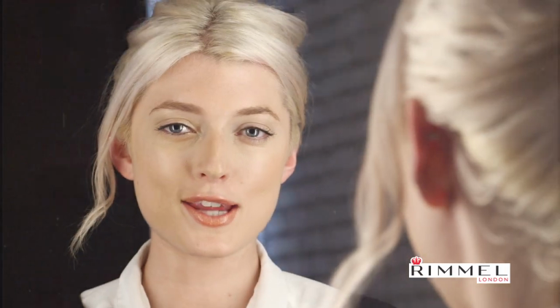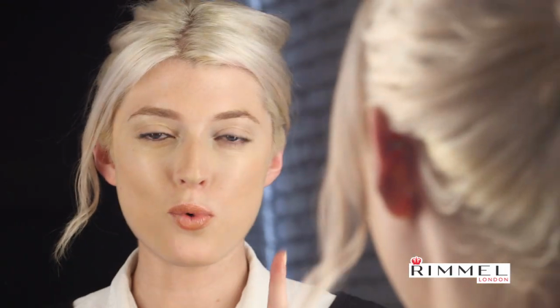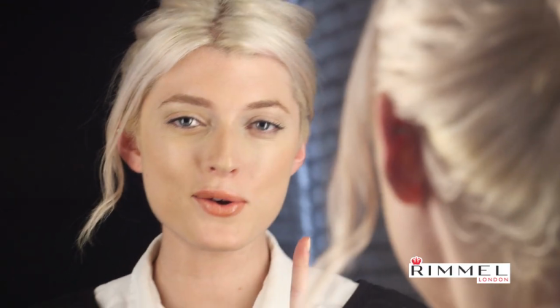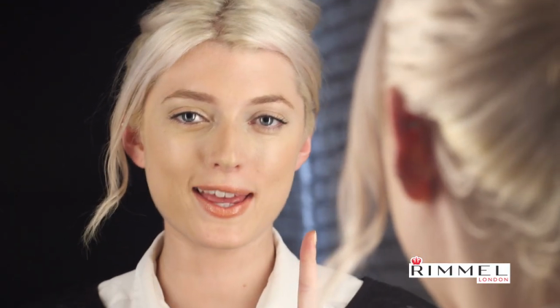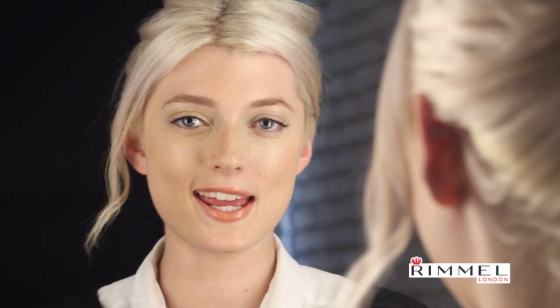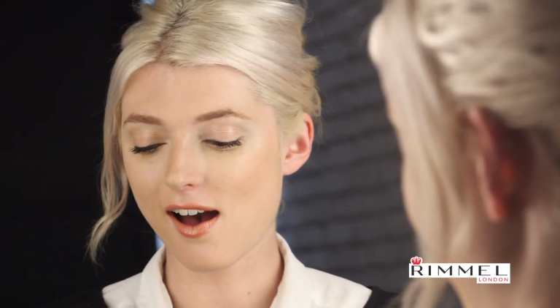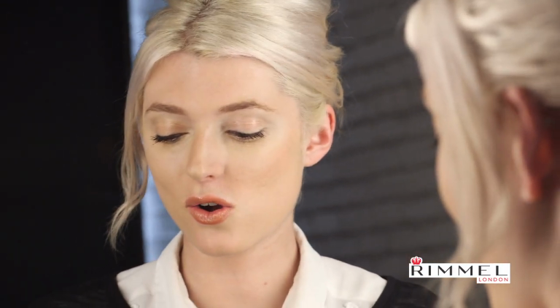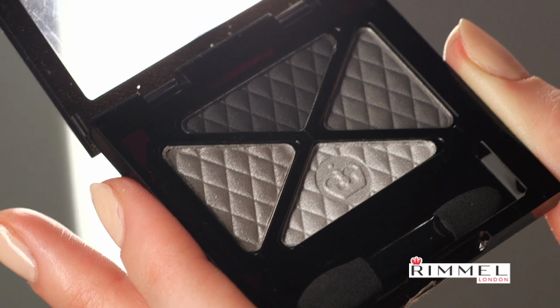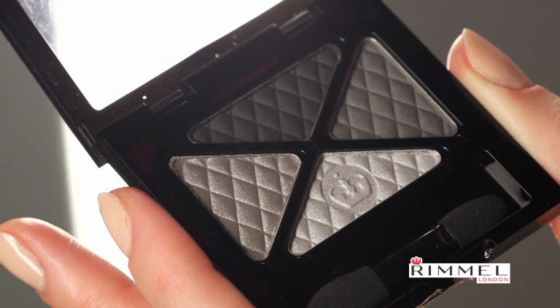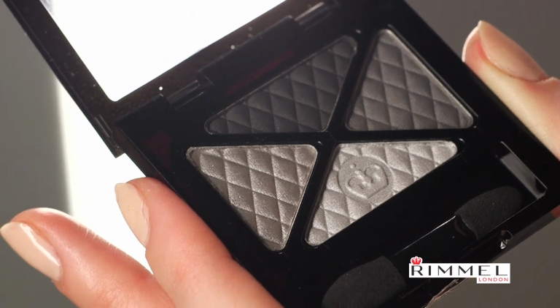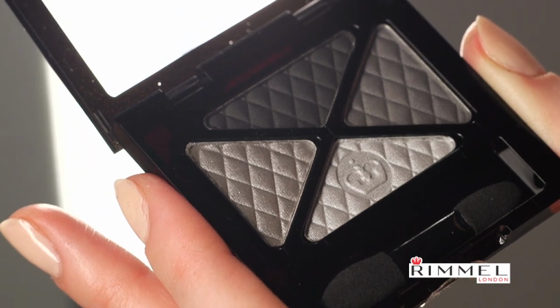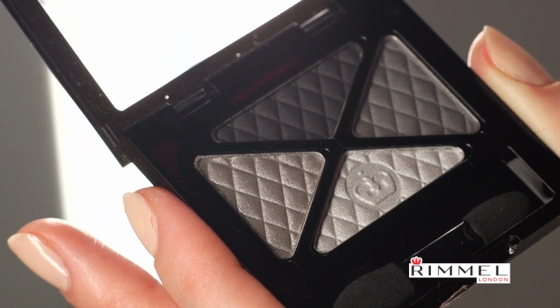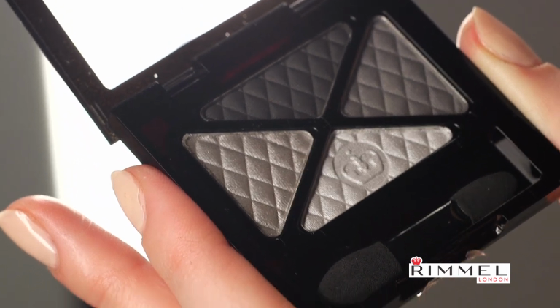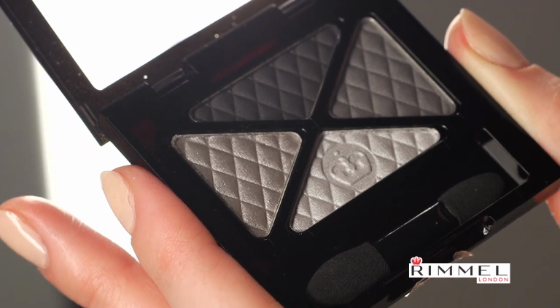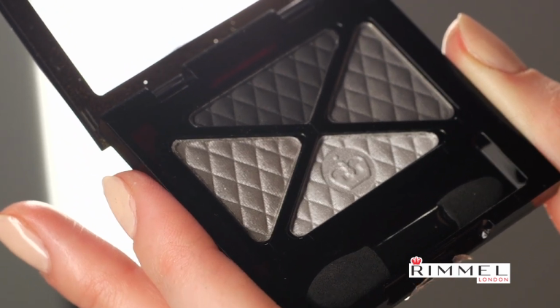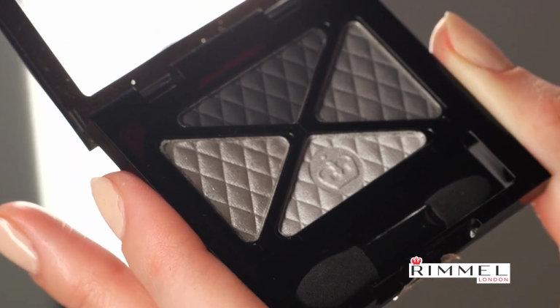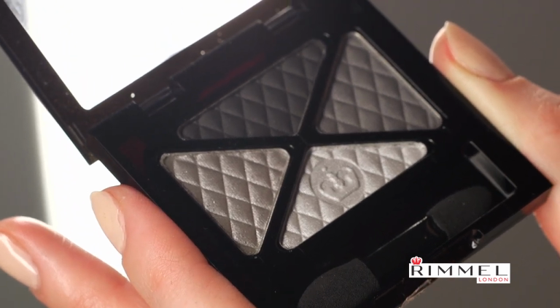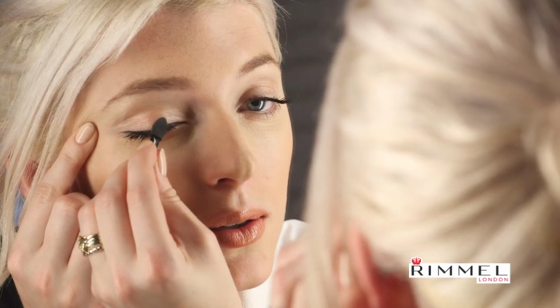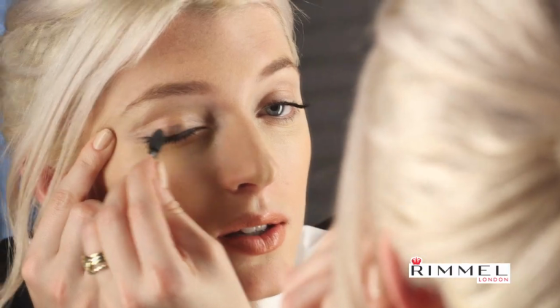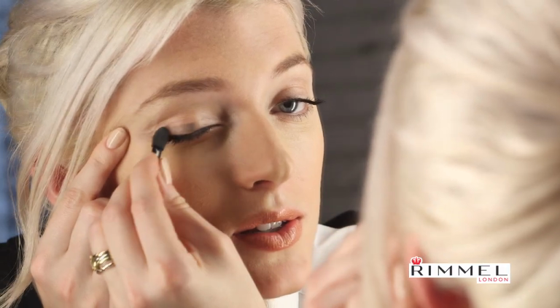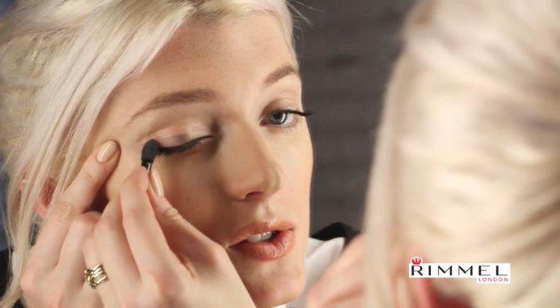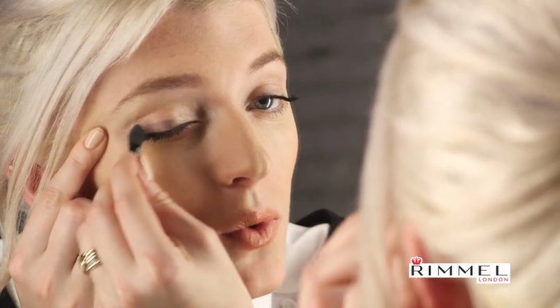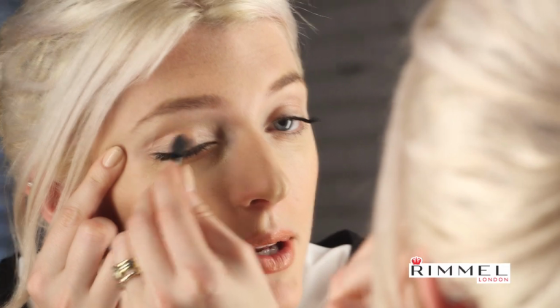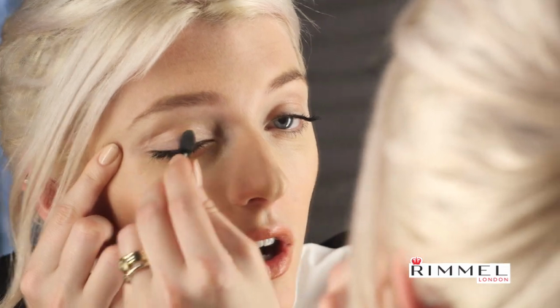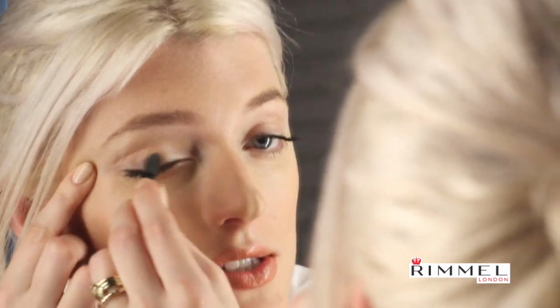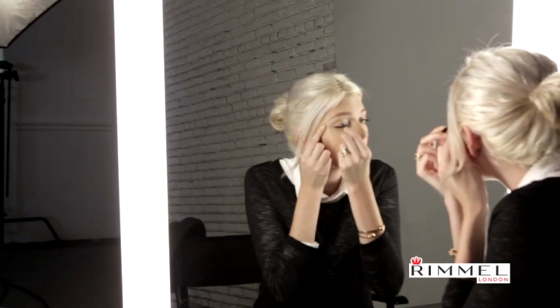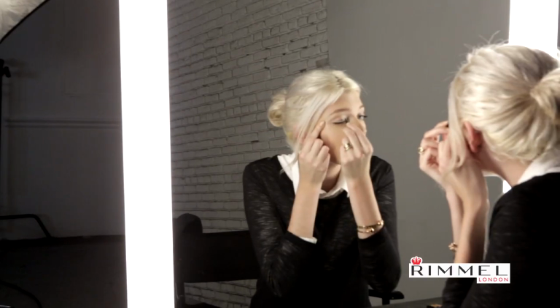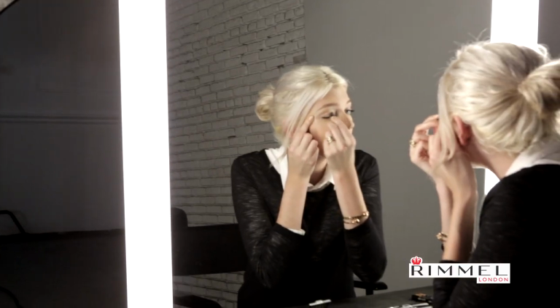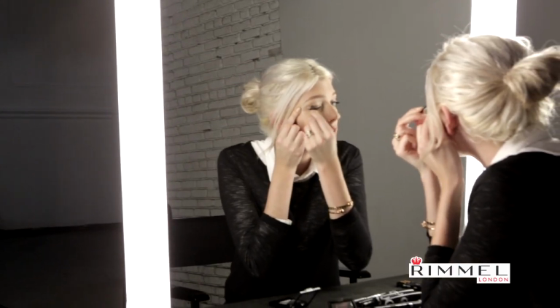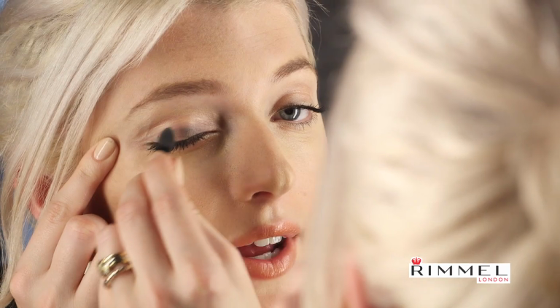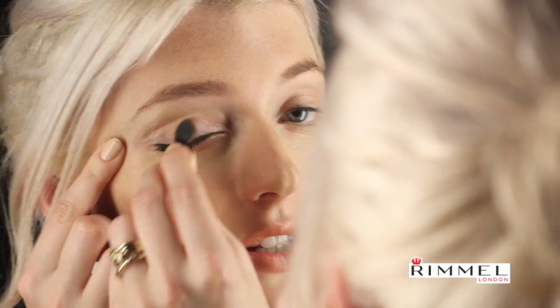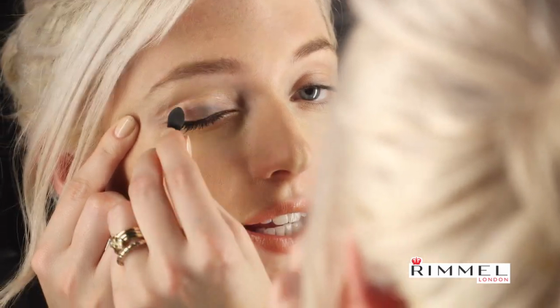Step one: we're going to take our quad eye palette right here in Smoky Noir. Just taut your eye, swipe it across, color it in, right up to the crease.